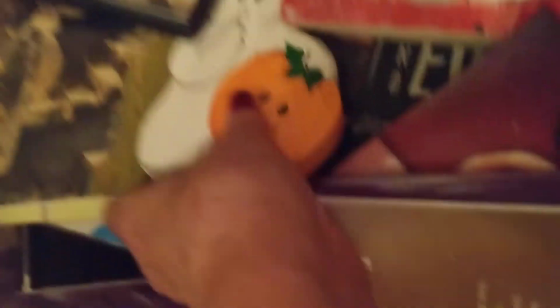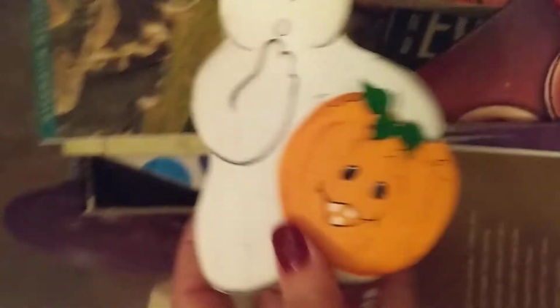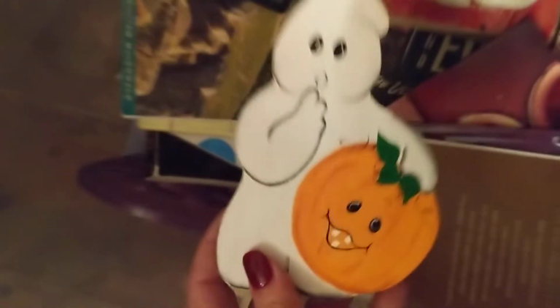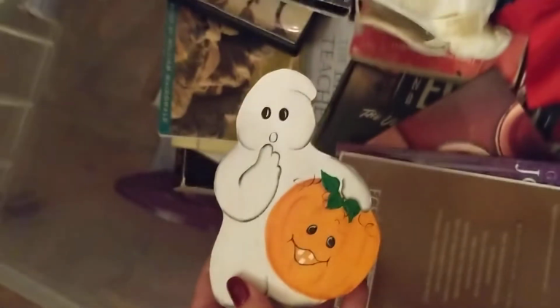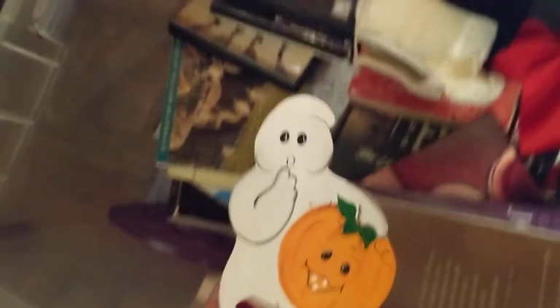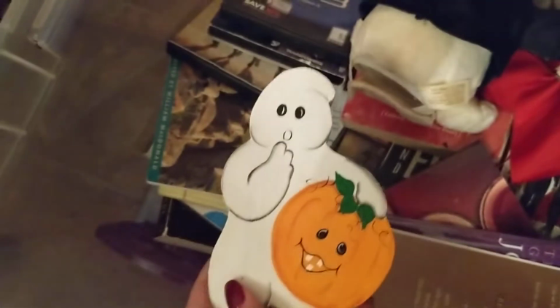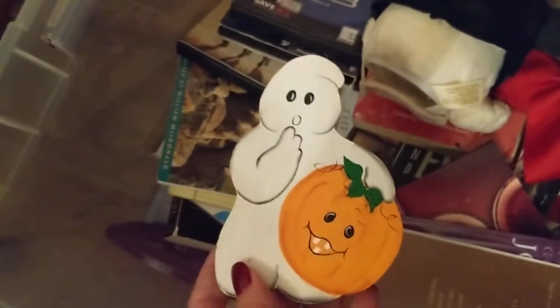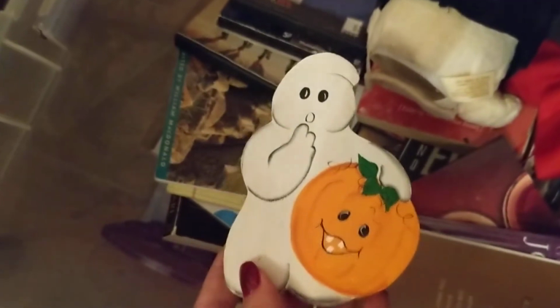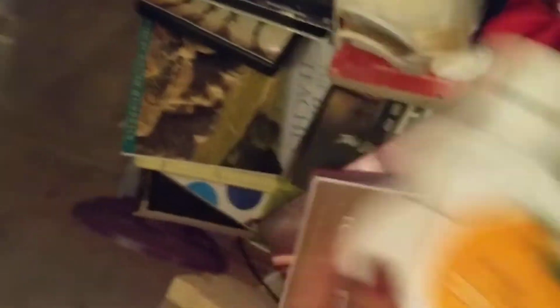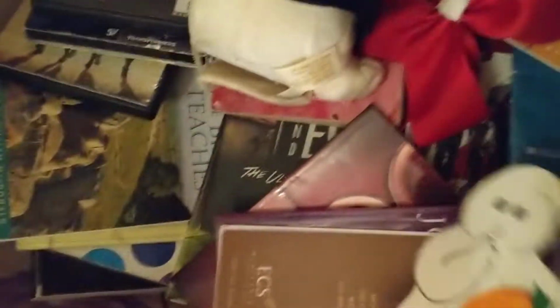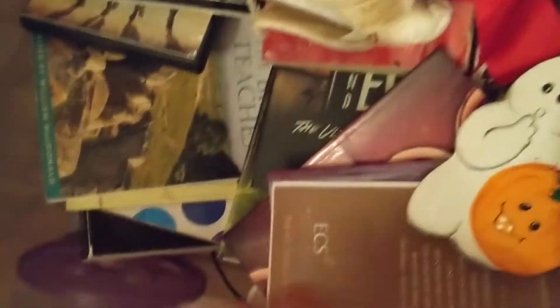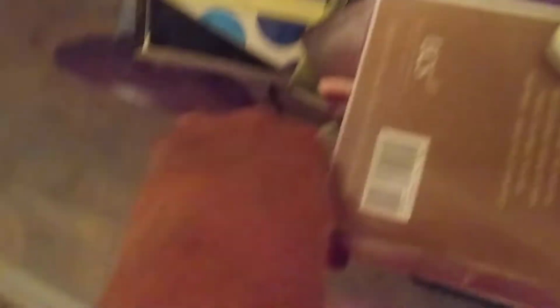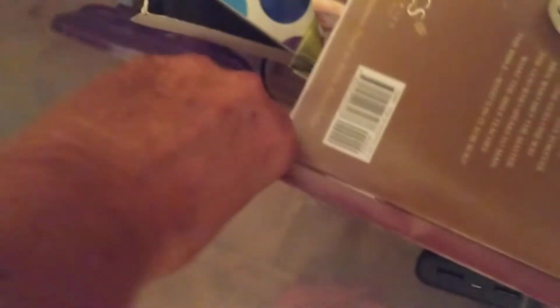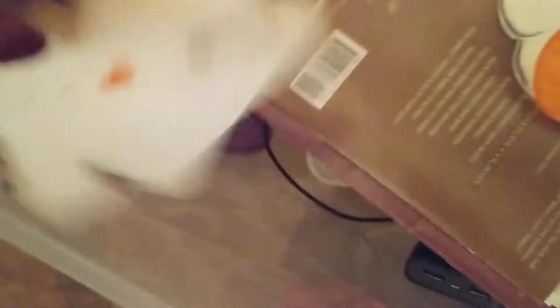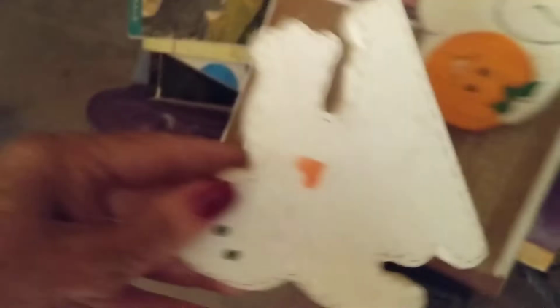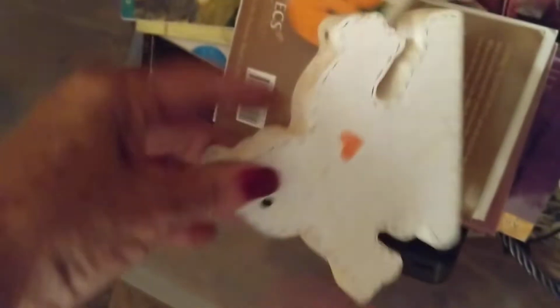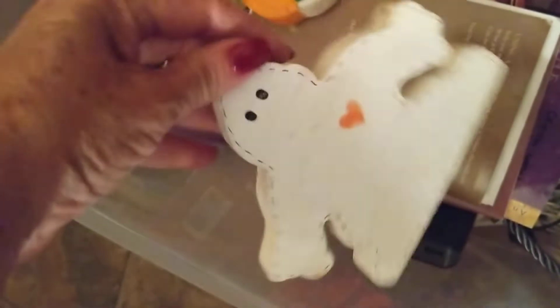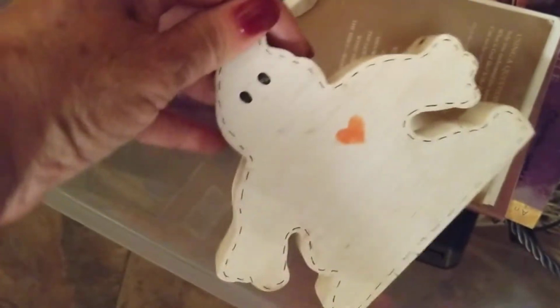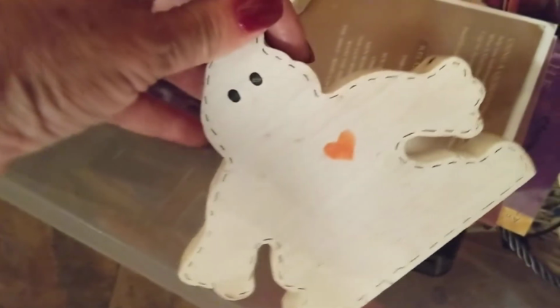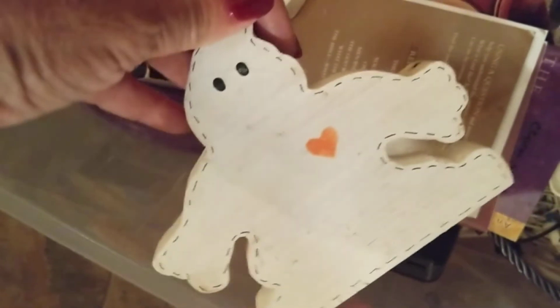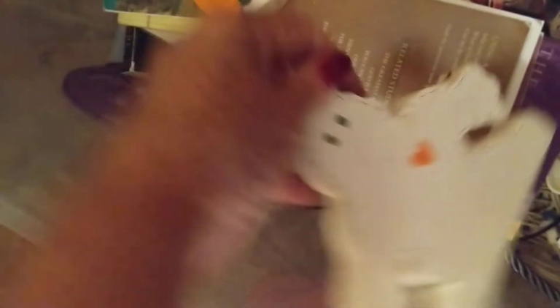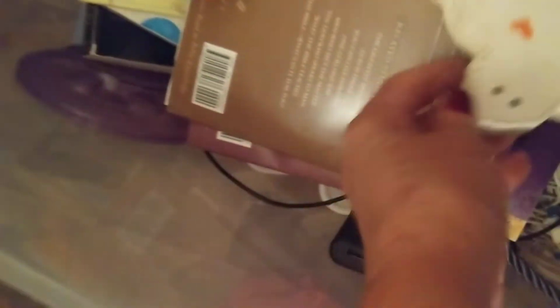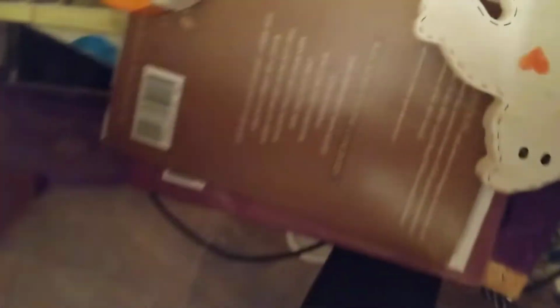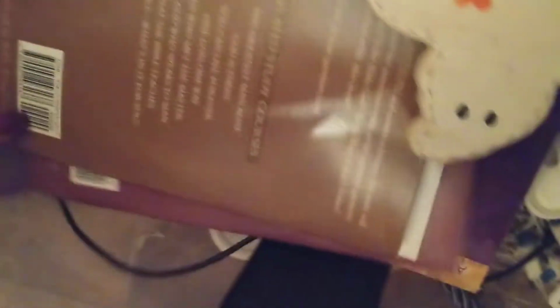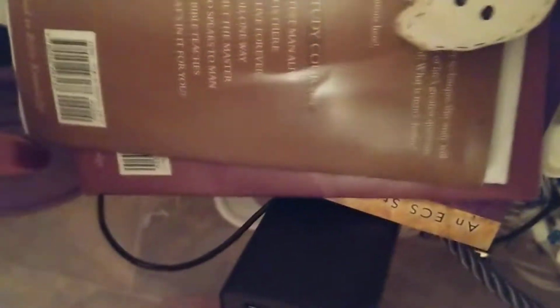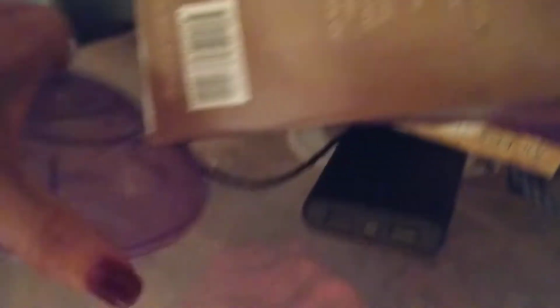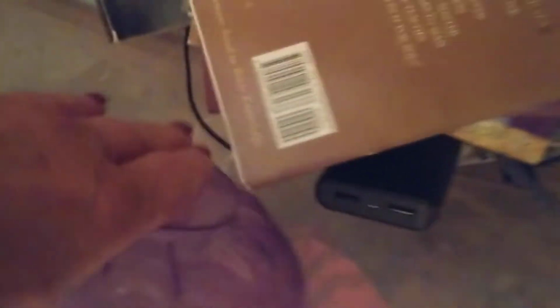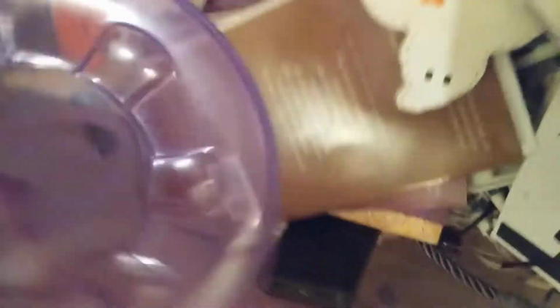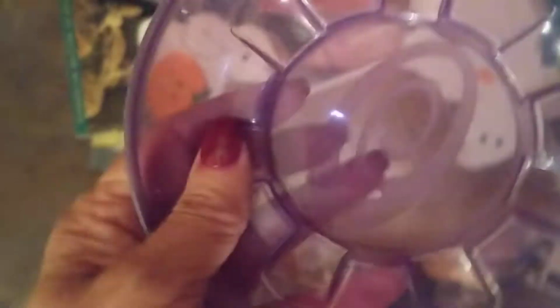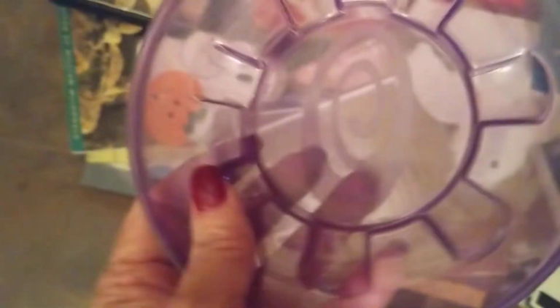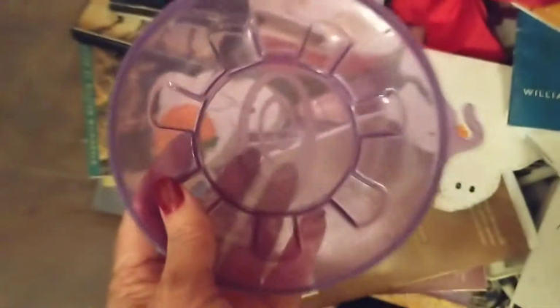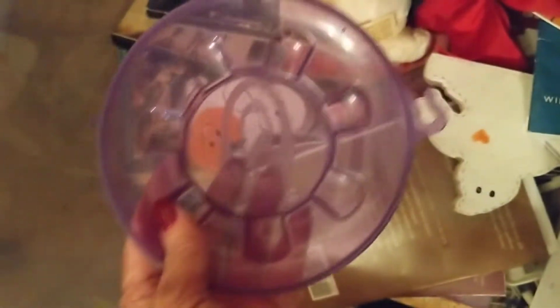A little ghost holding a pumpkin. Another little ghost with a heart. Some kind of little plastic dish.